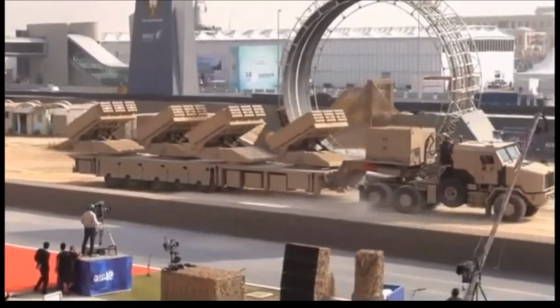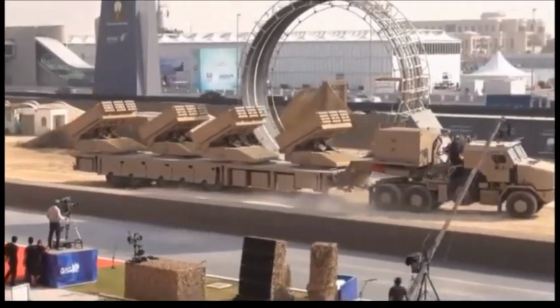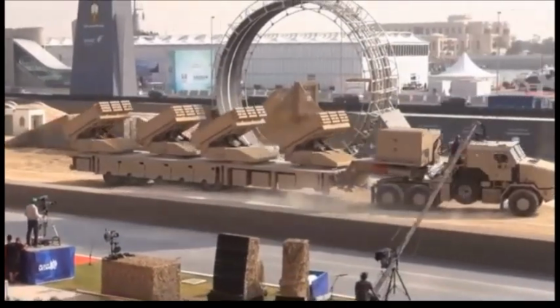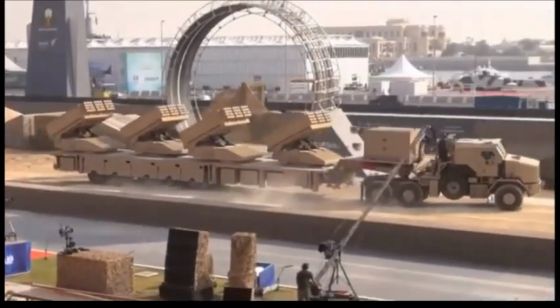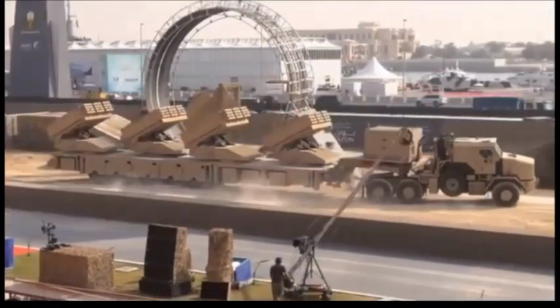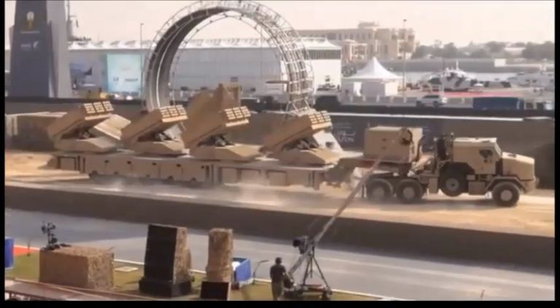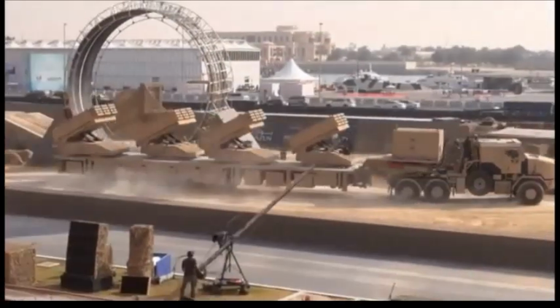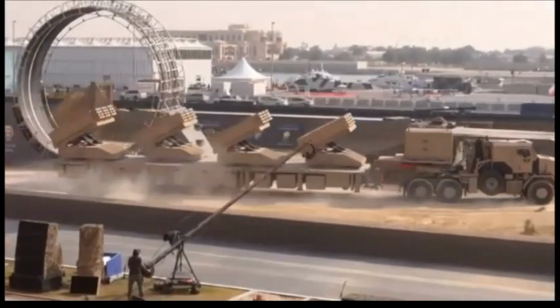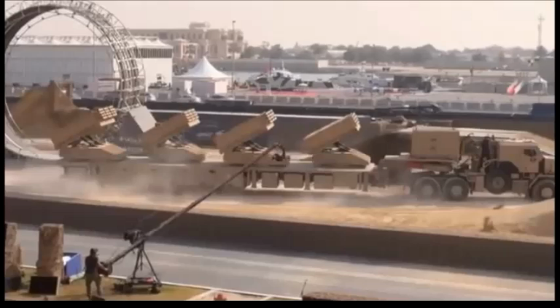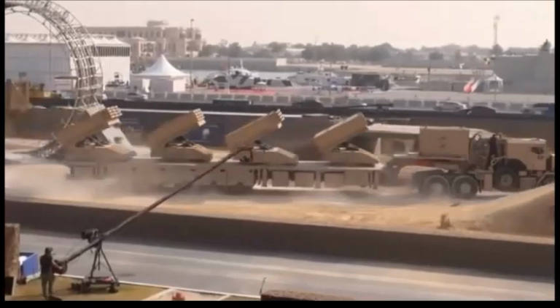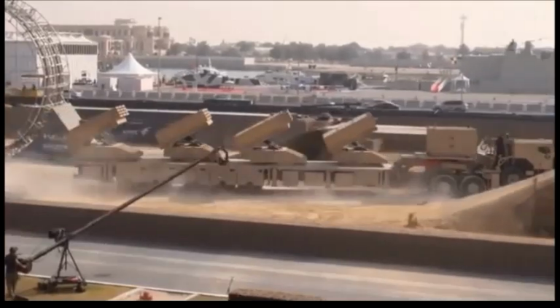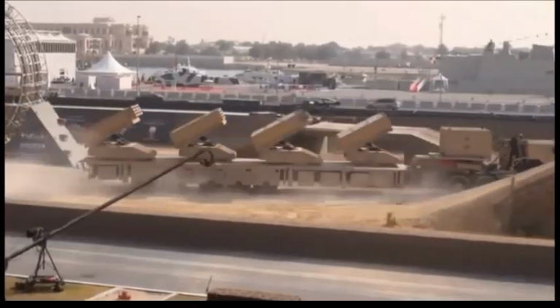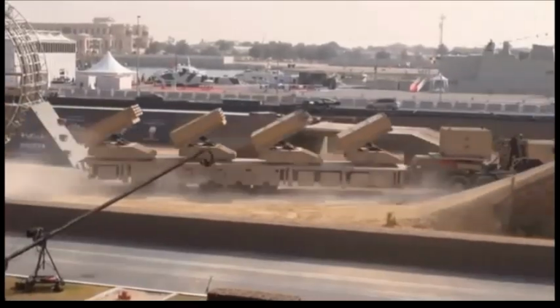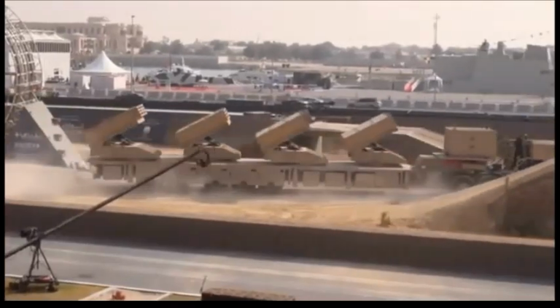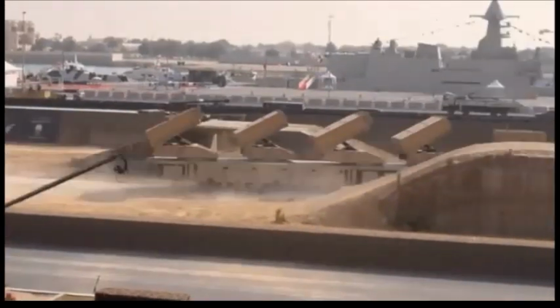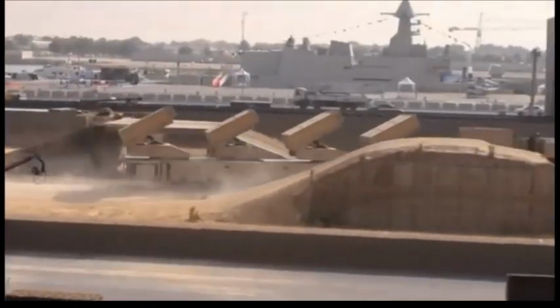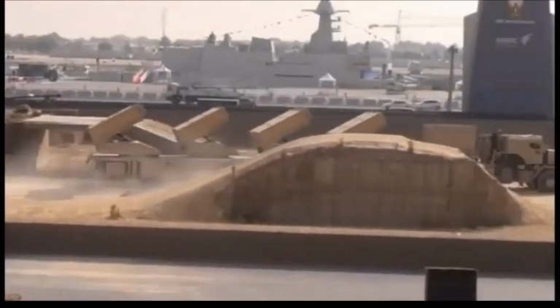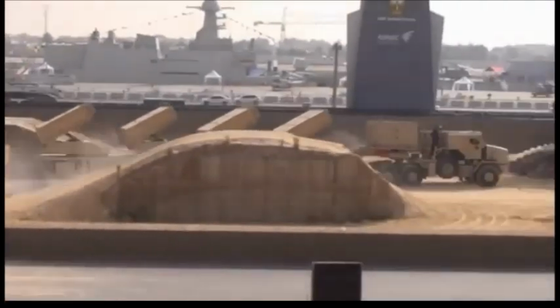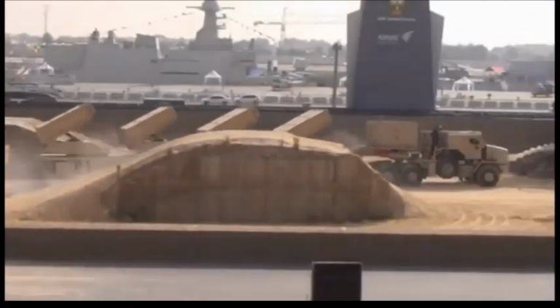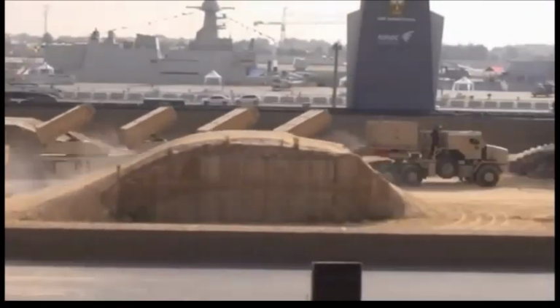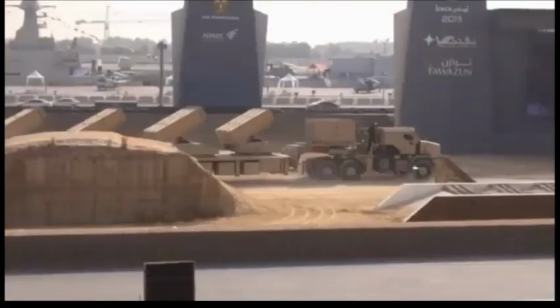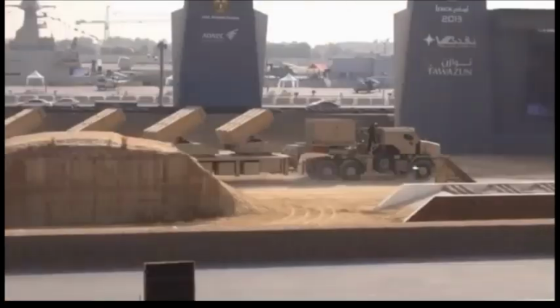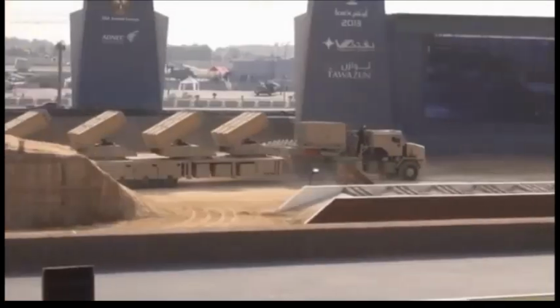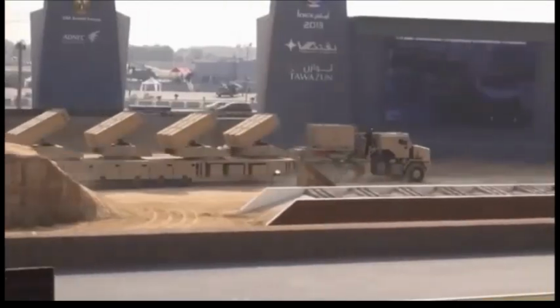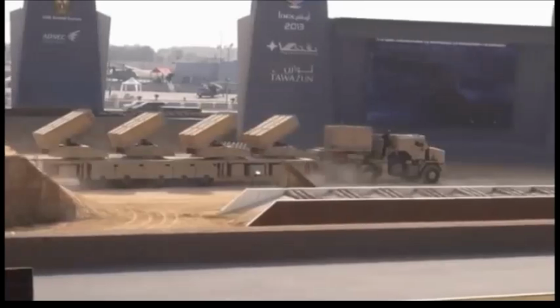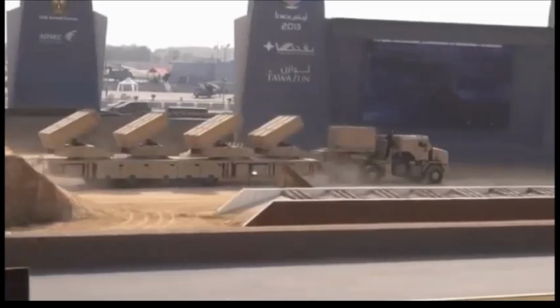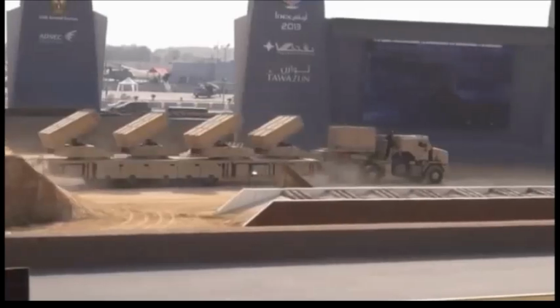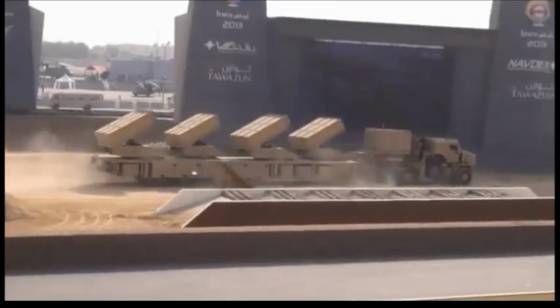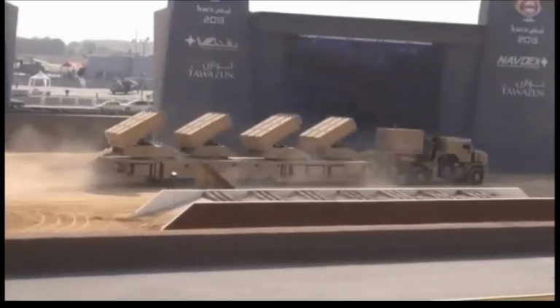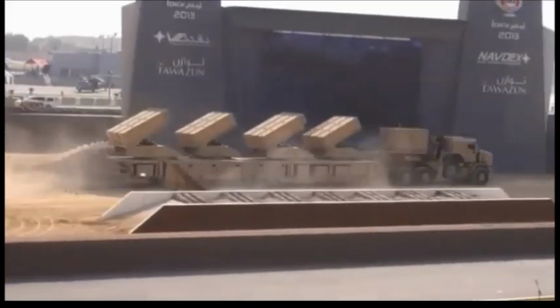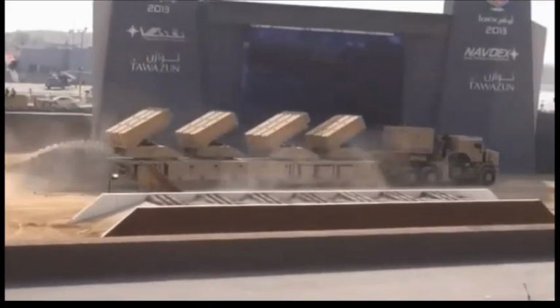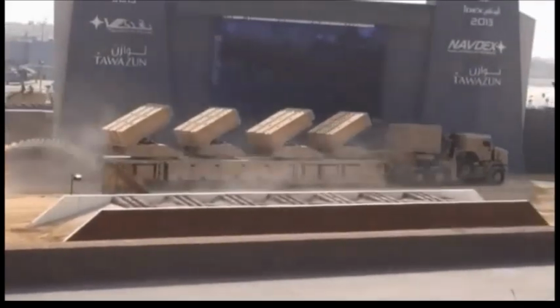The main goal was to put one battery of rocket launchers on one vehicle. This new multiple launch rocket system was first revealed in 2013 during the IDEX exhibition held in Abu Dhabi.